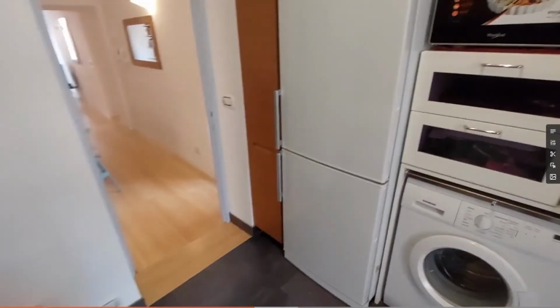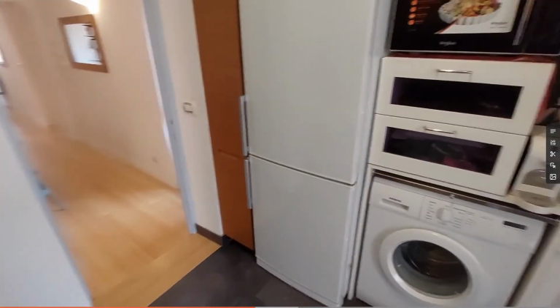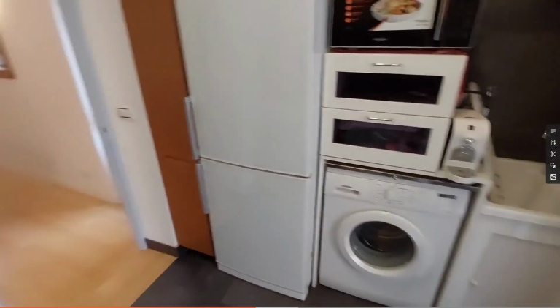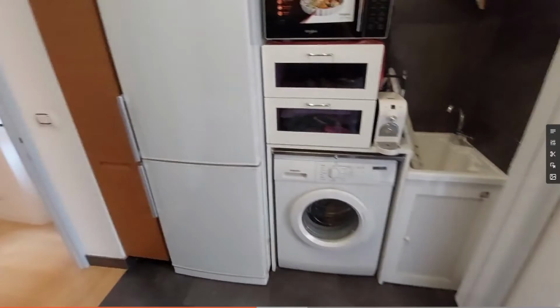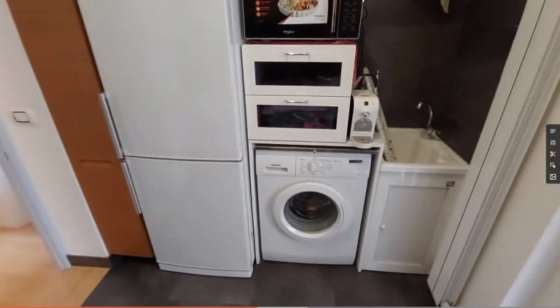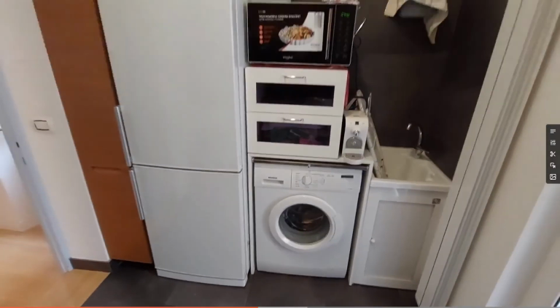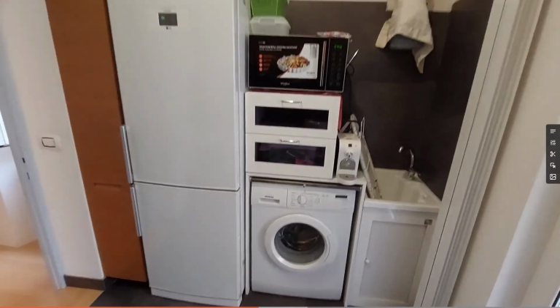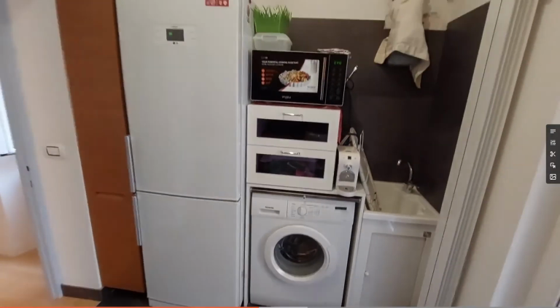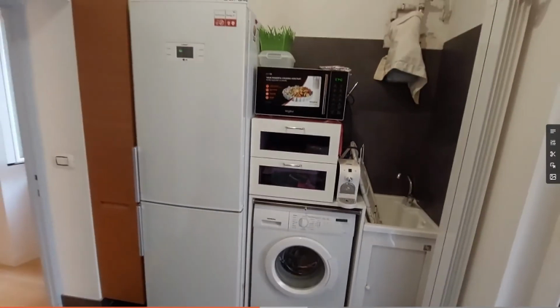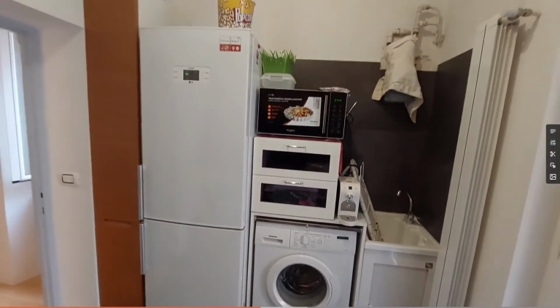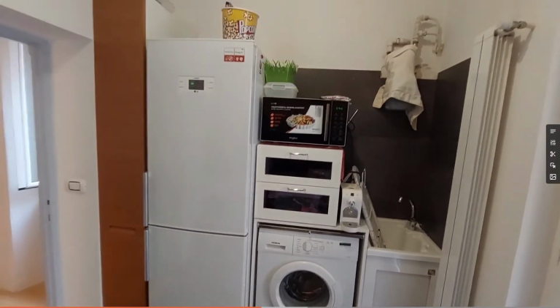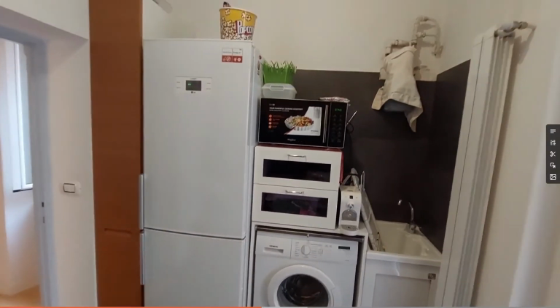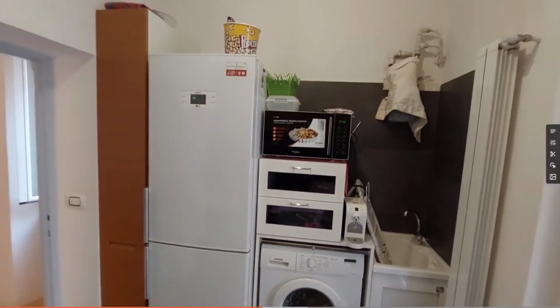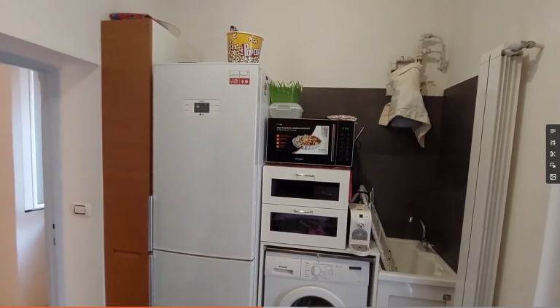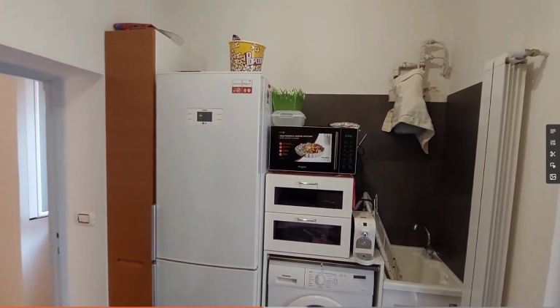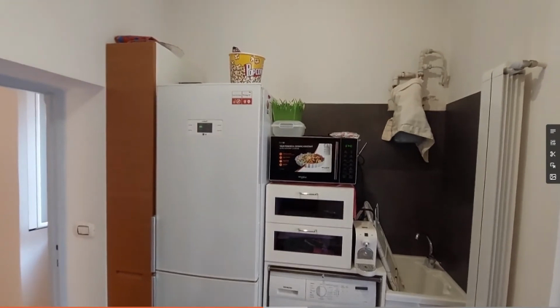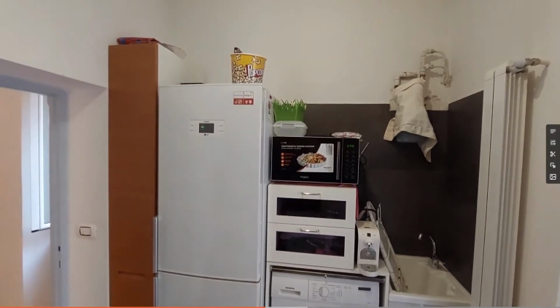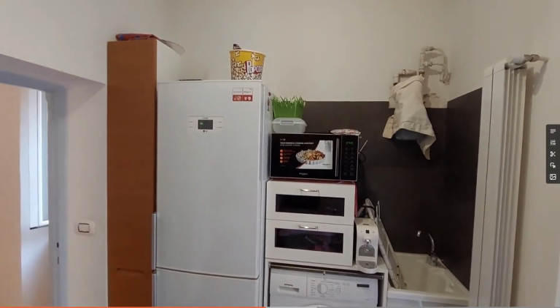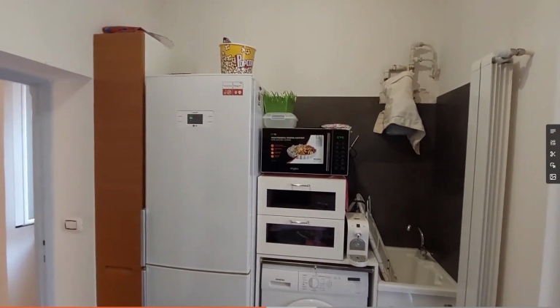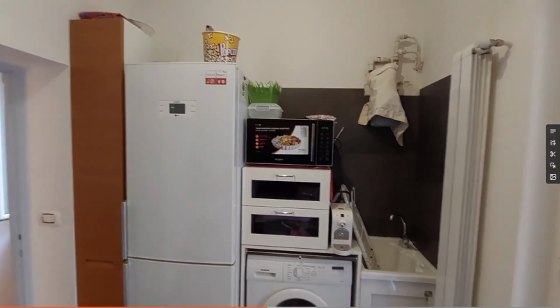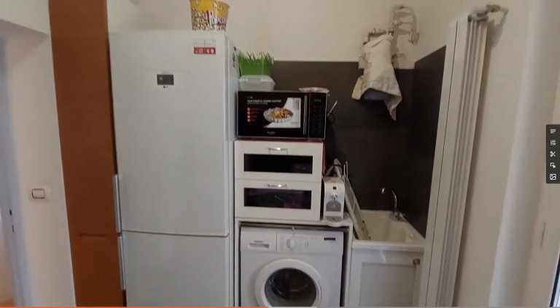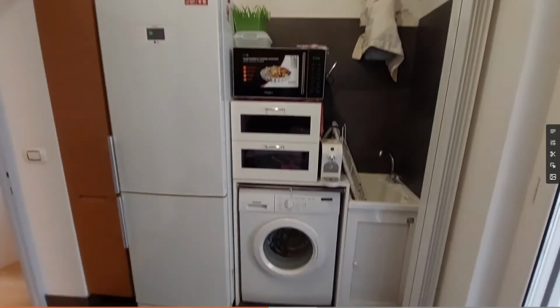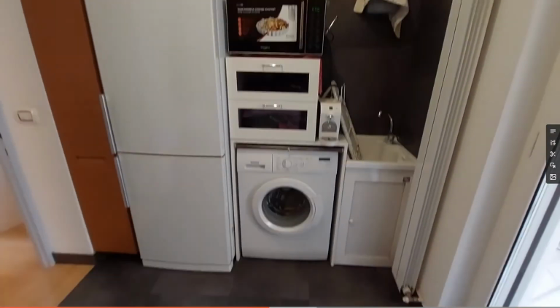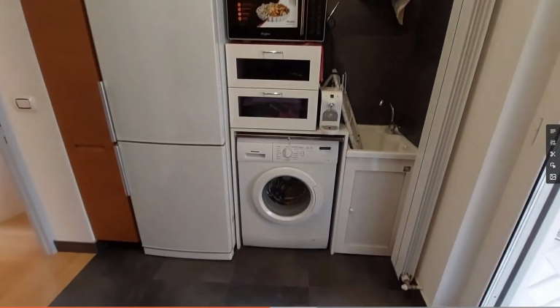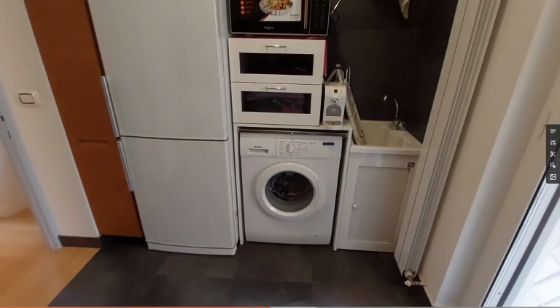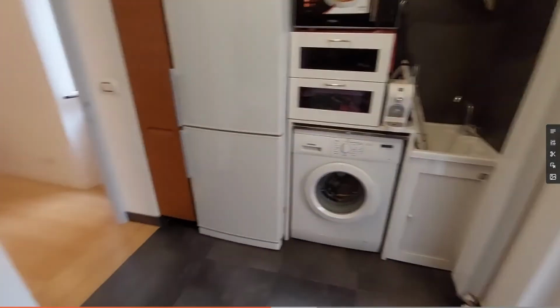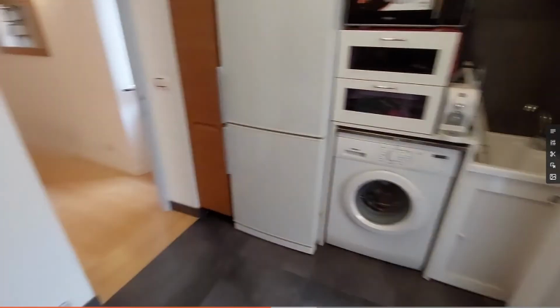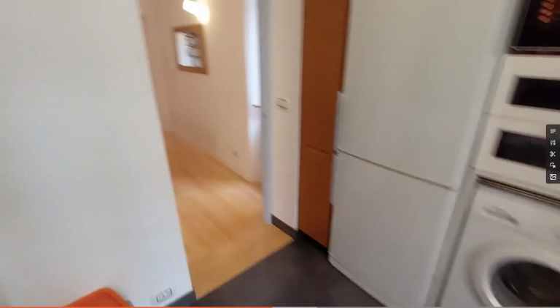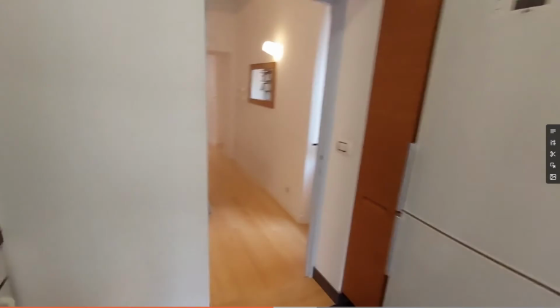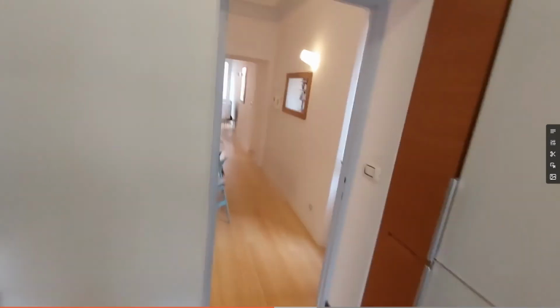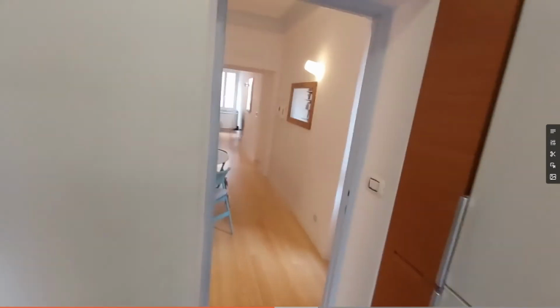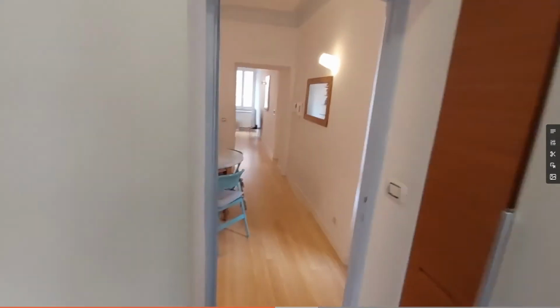Here you'll find two microwaves, the fridge, another sink and the washing machine.